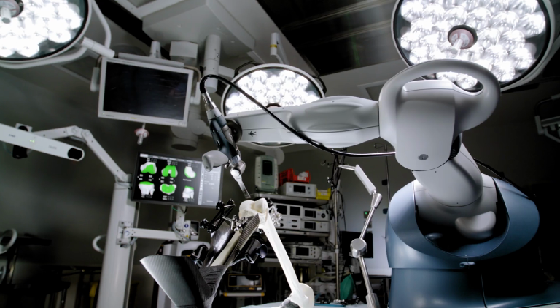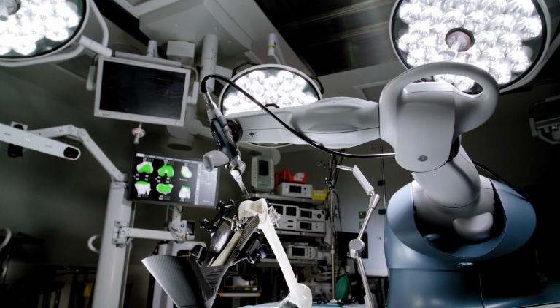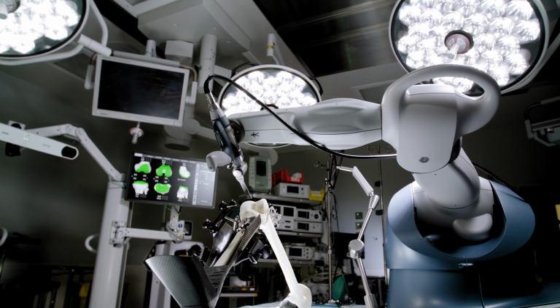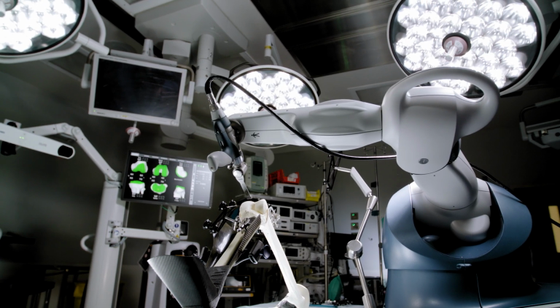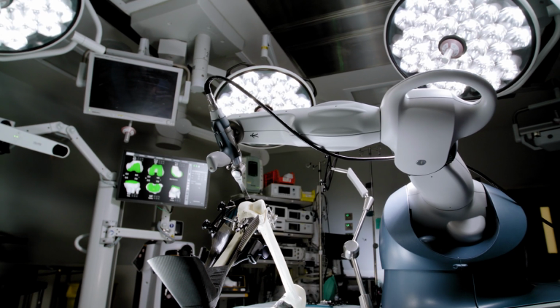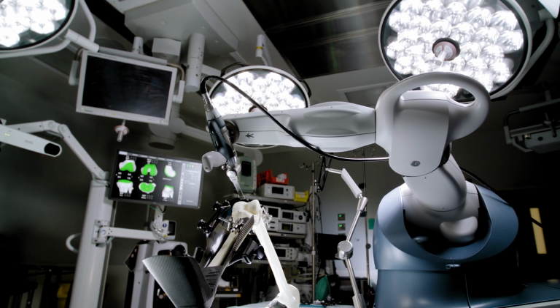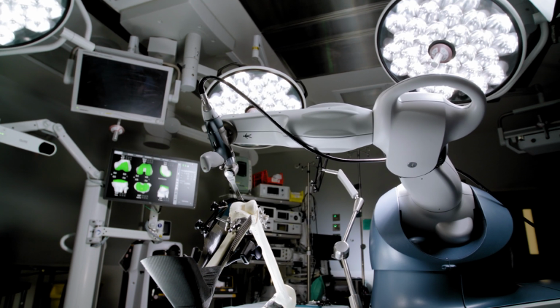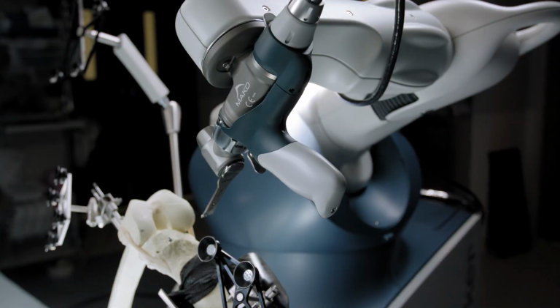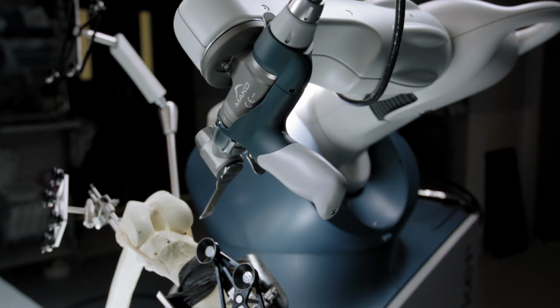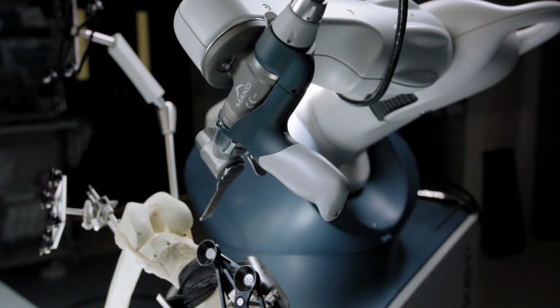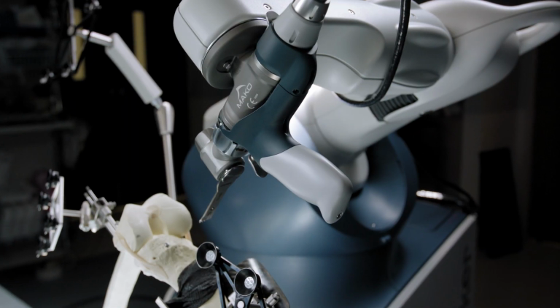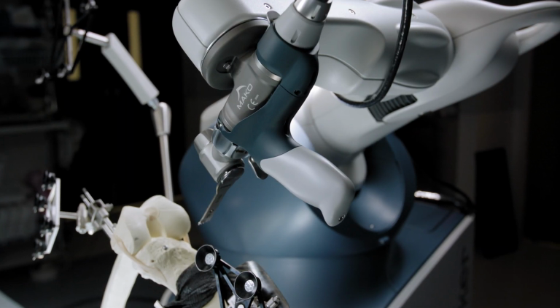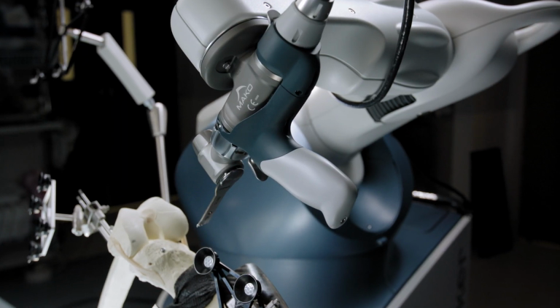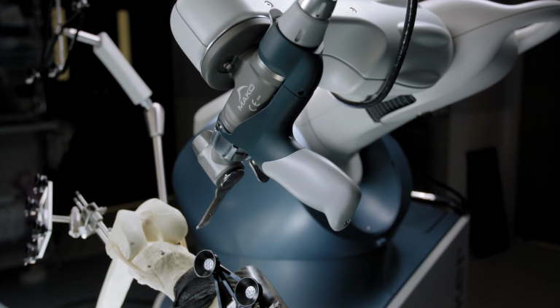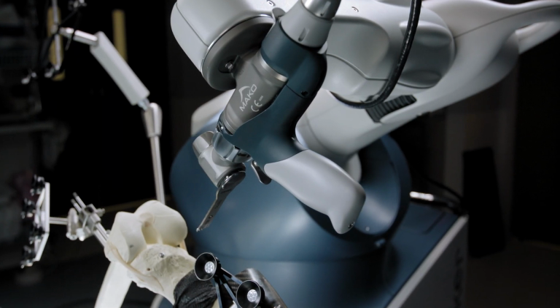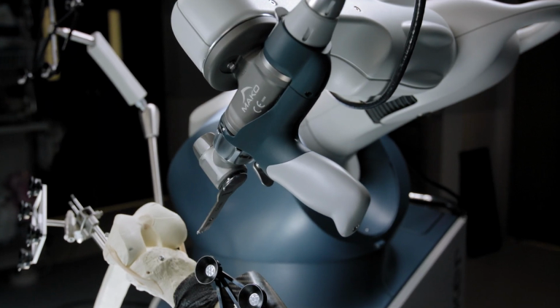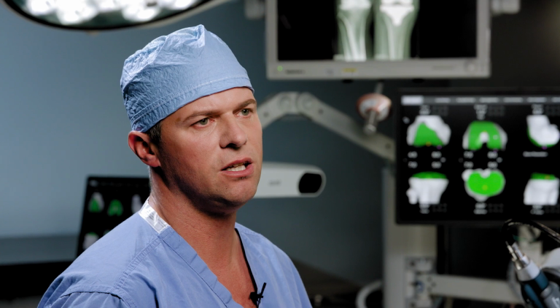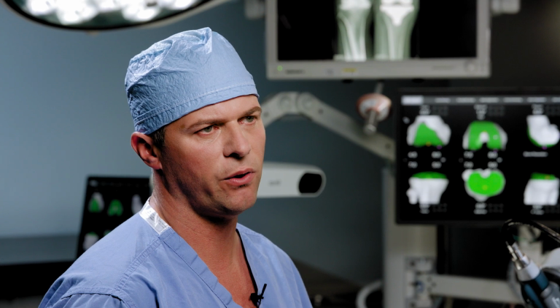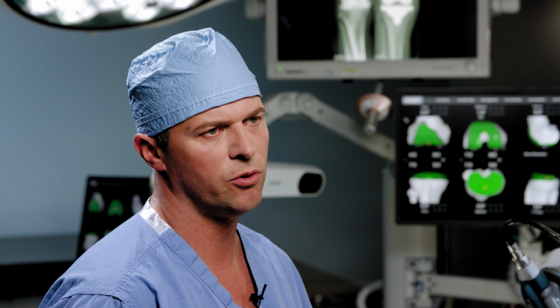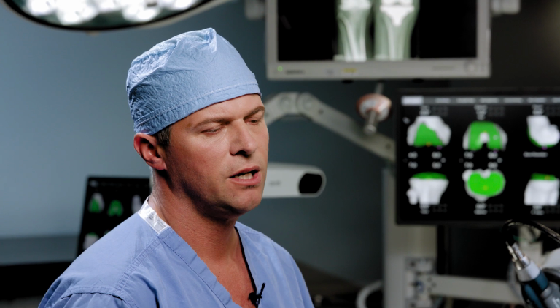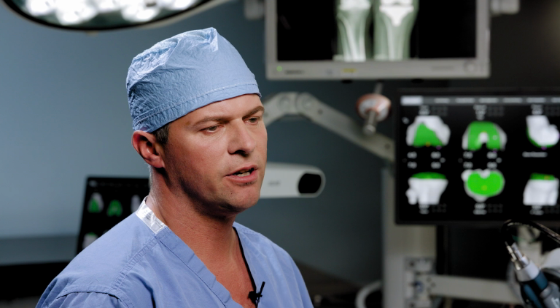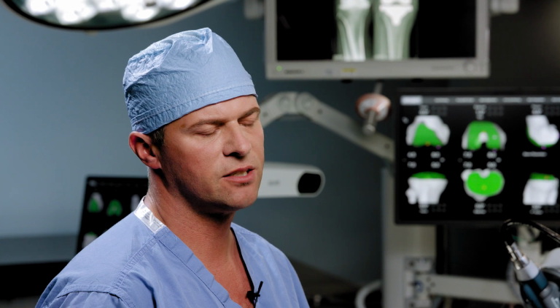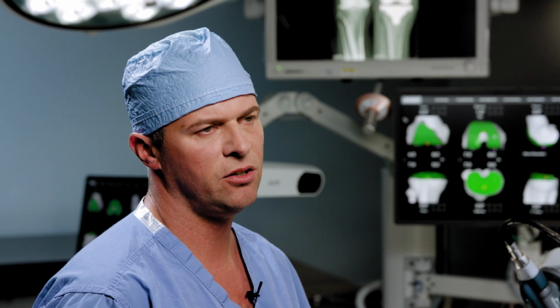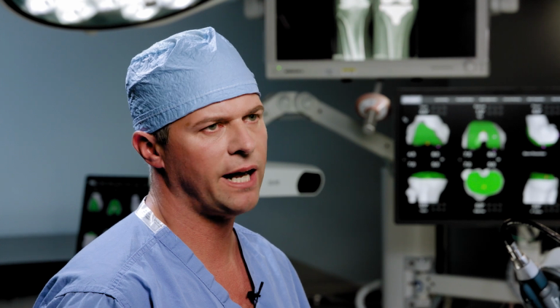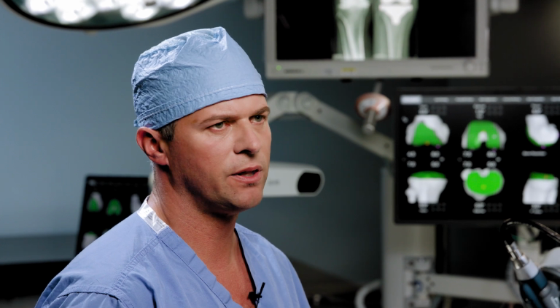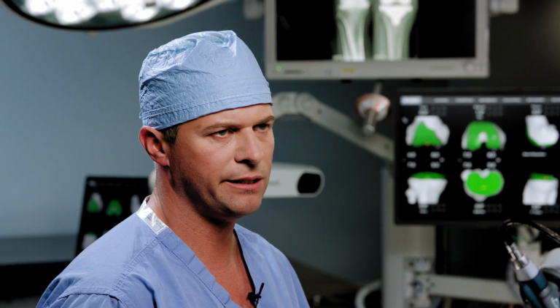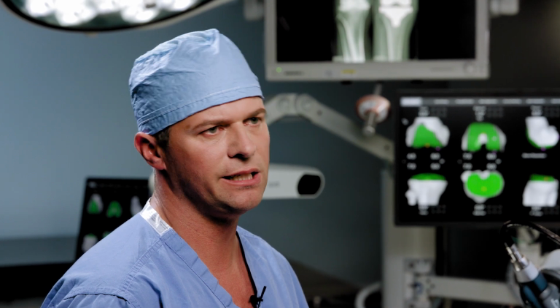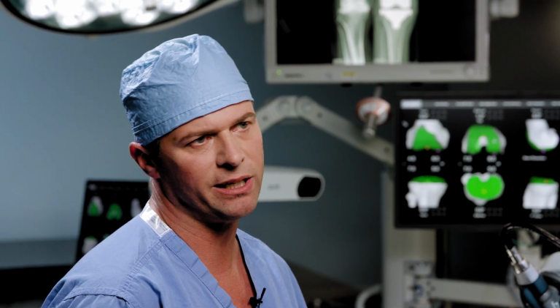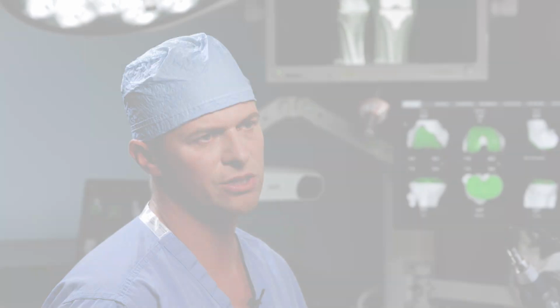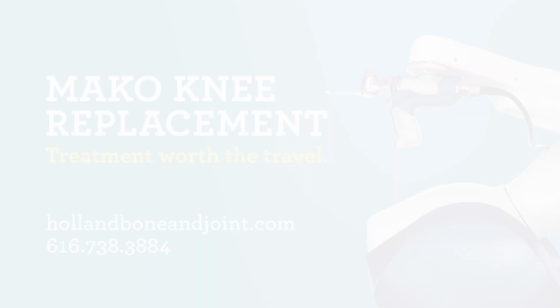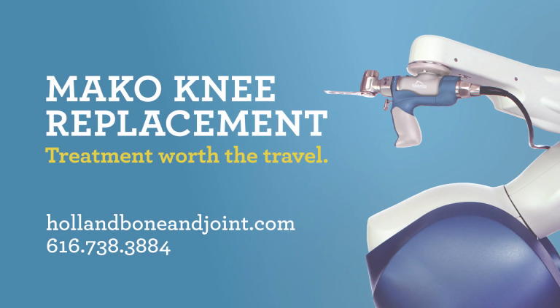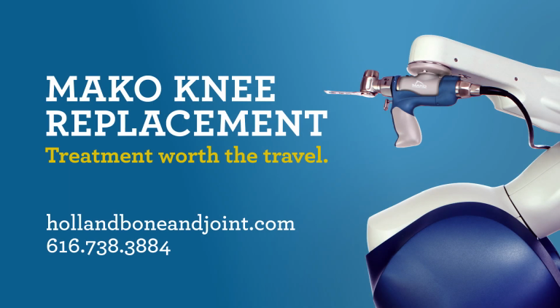For me as a surgeon to place these implants with the best accuracy that I know out there makes me leave the operating room very satisfied, knowing that I put that patient's knee in the best position that I physically could.